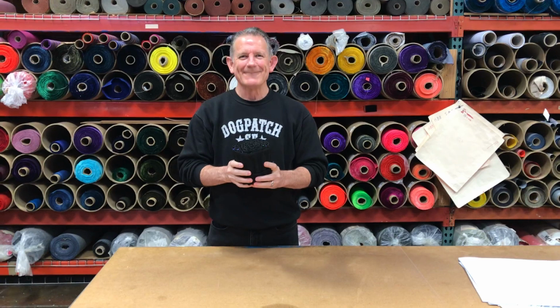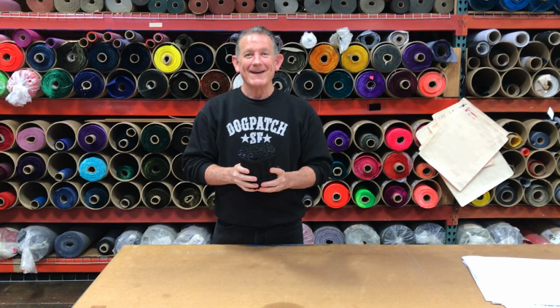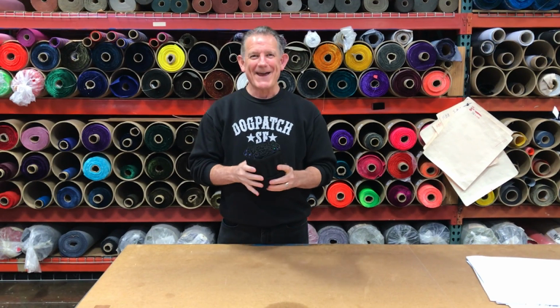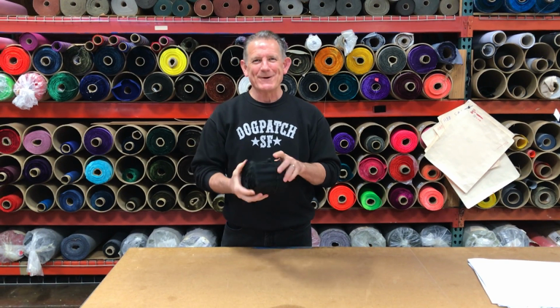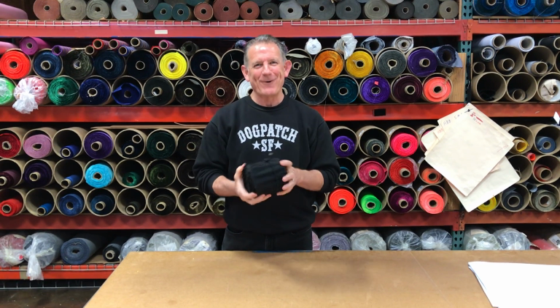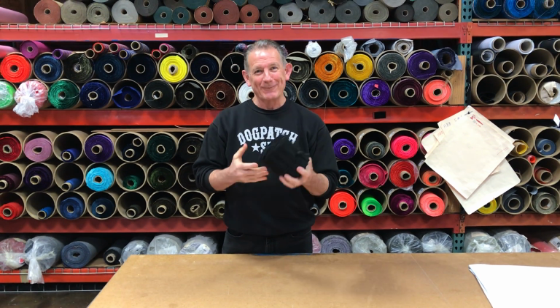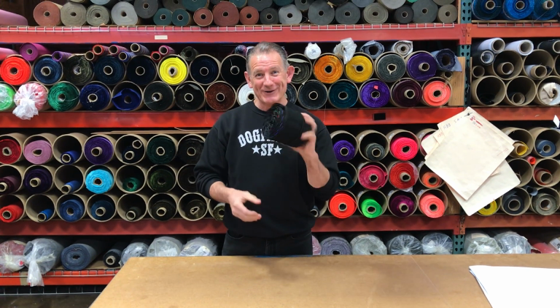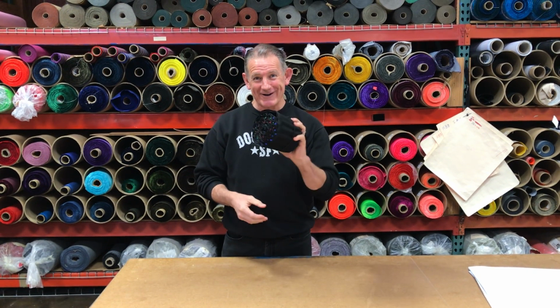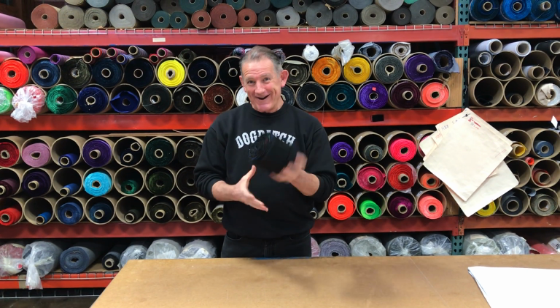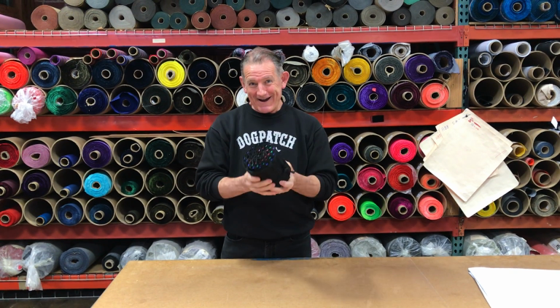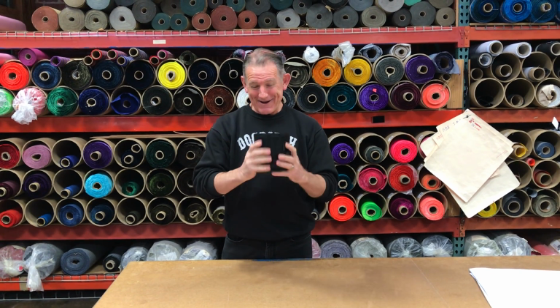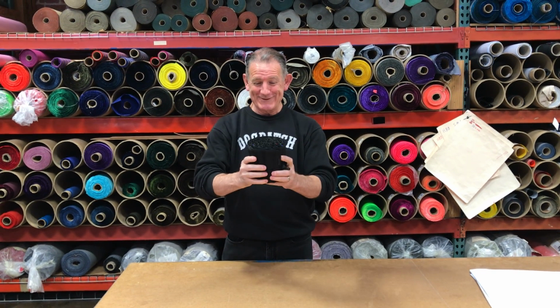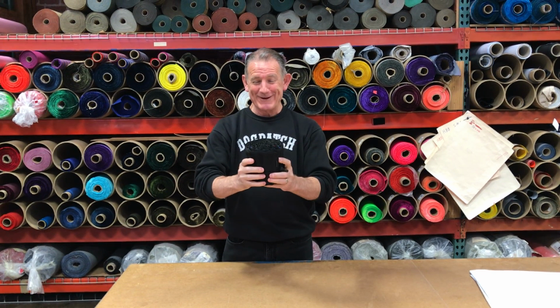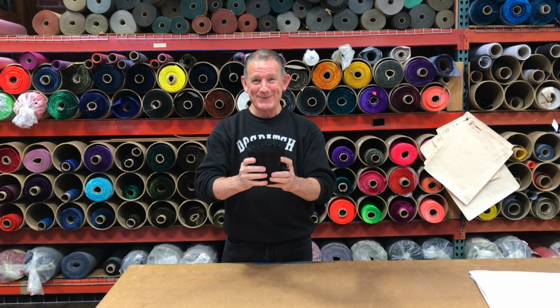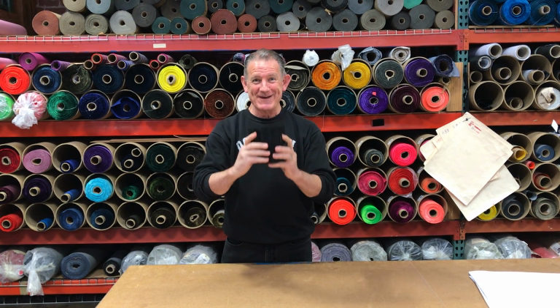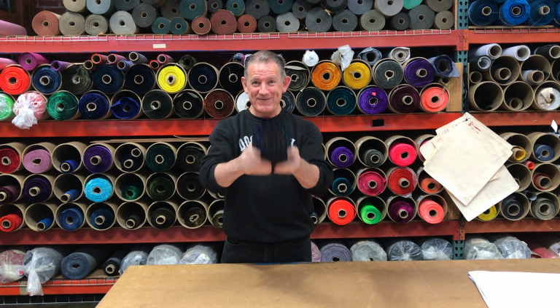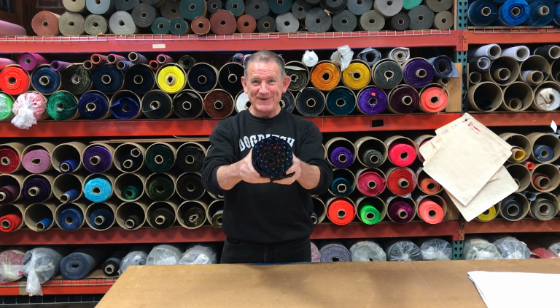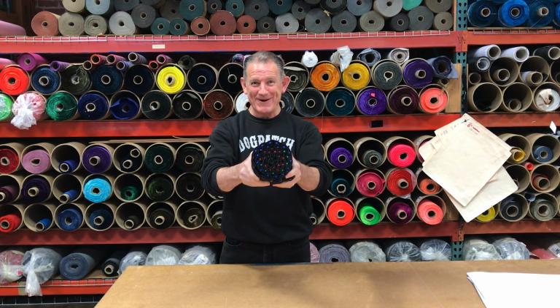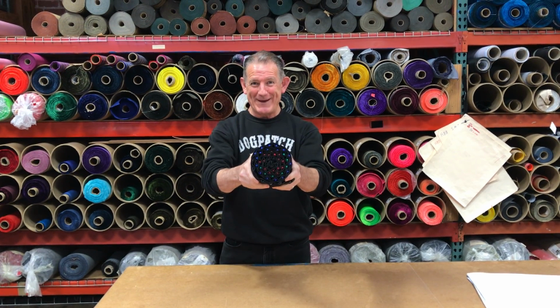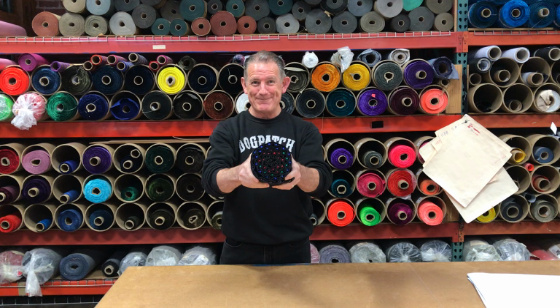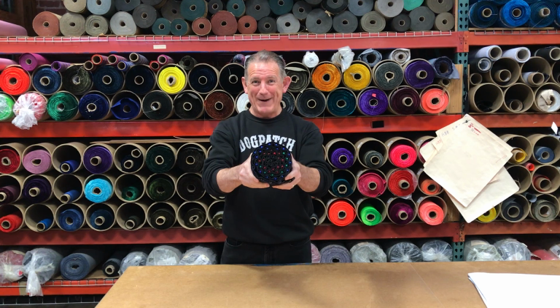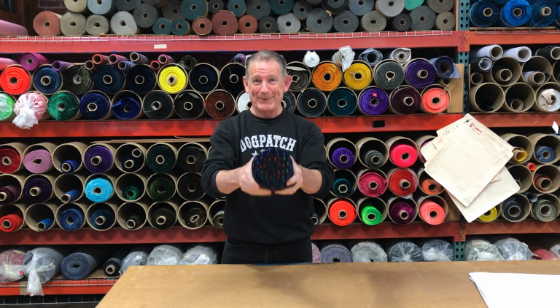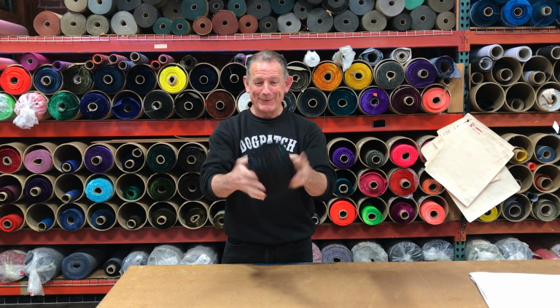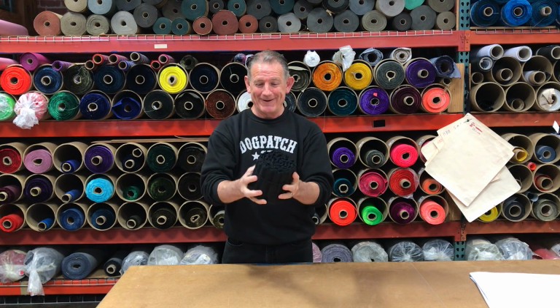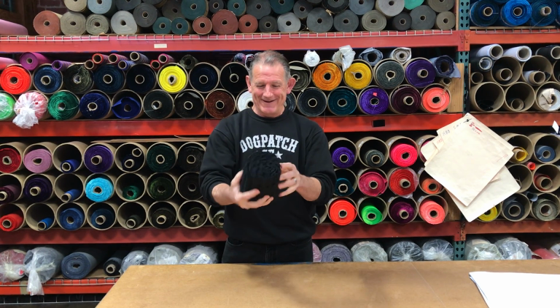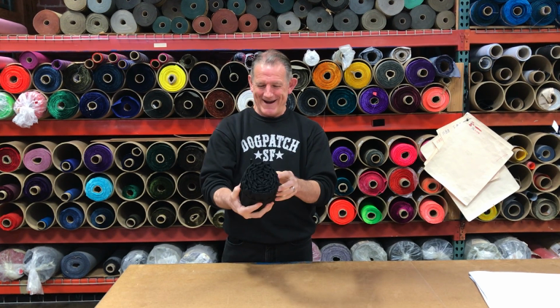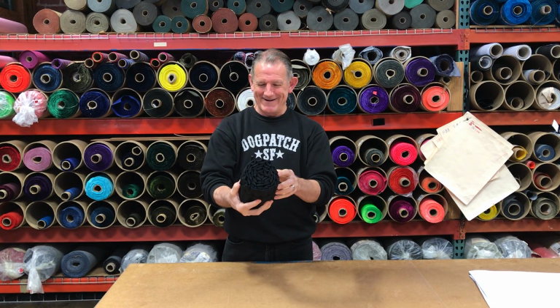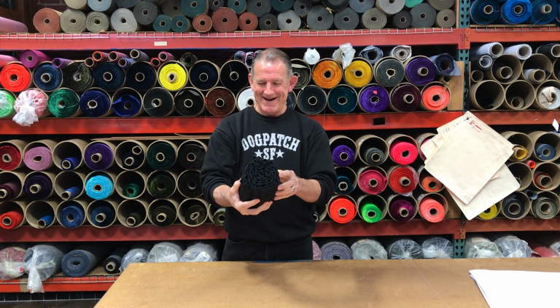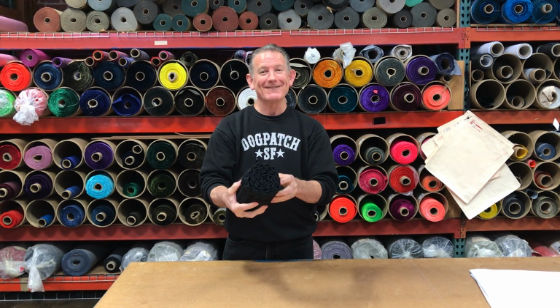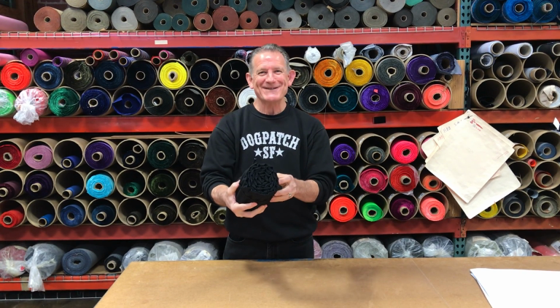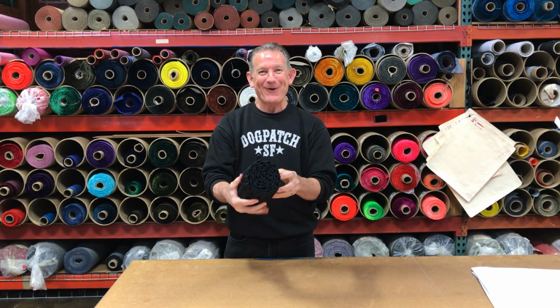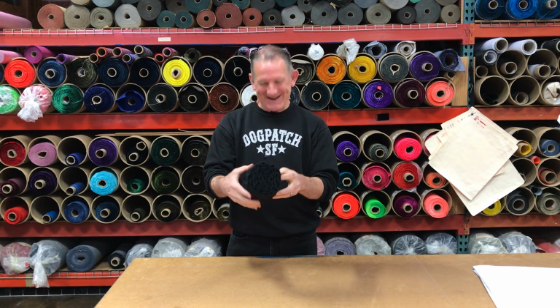Hey everyone, it's Mark at Rickshaw here. I'm showing you the 51-pen popper roll — and let's unroll it.